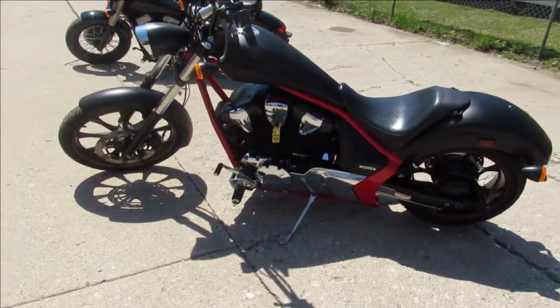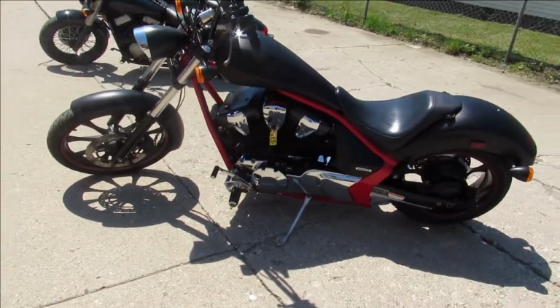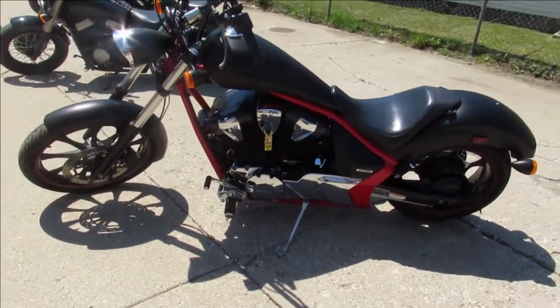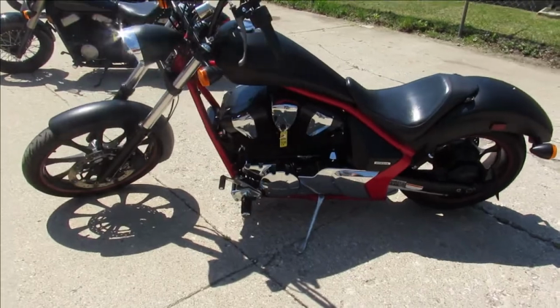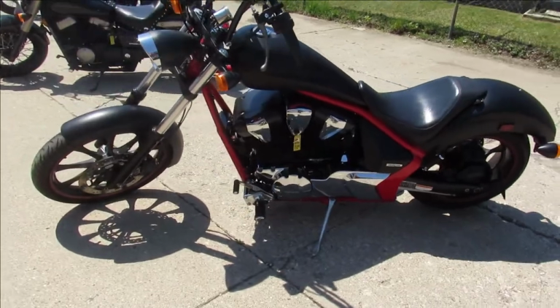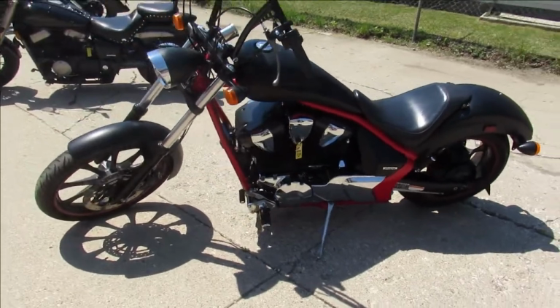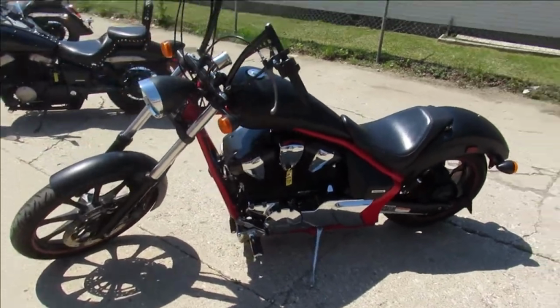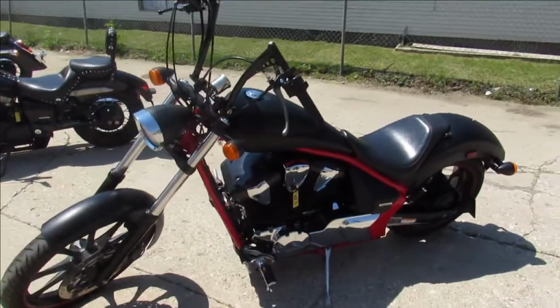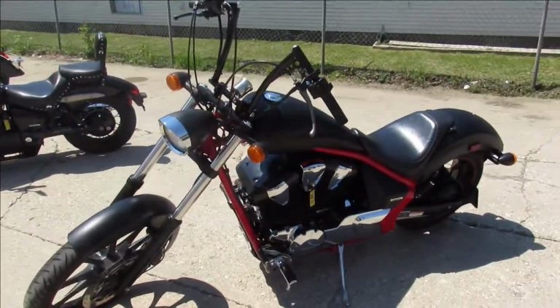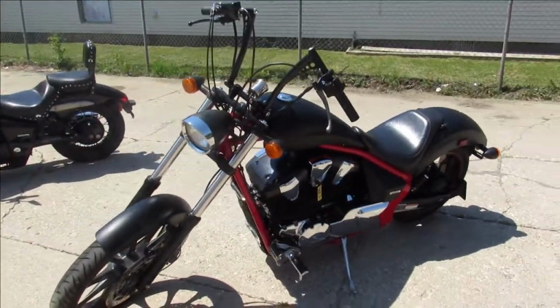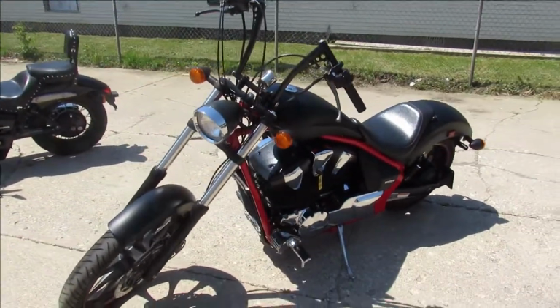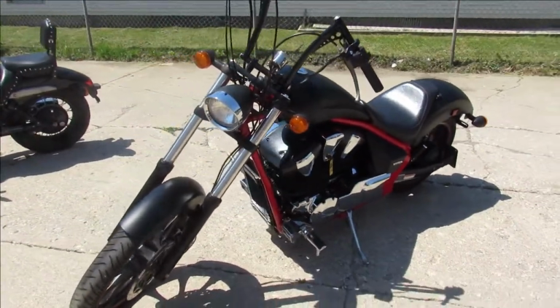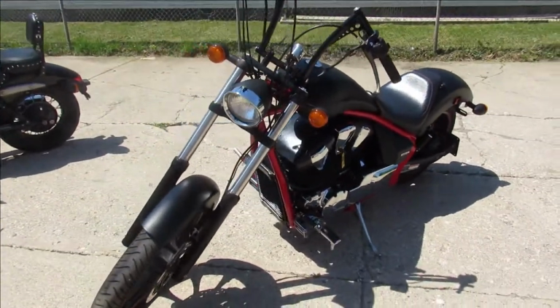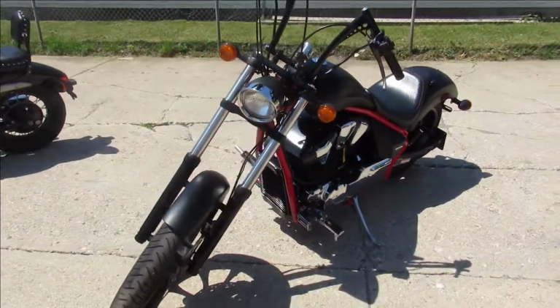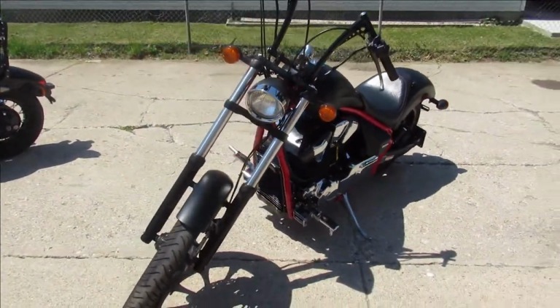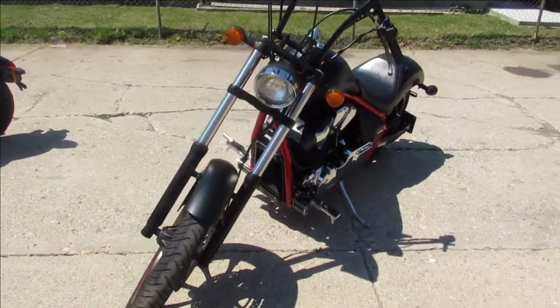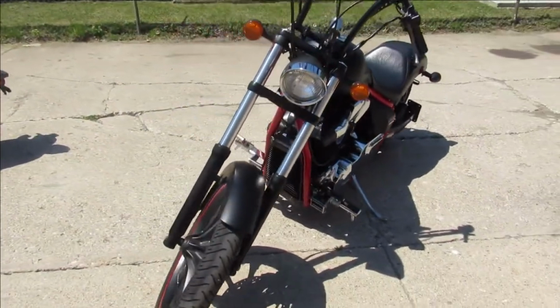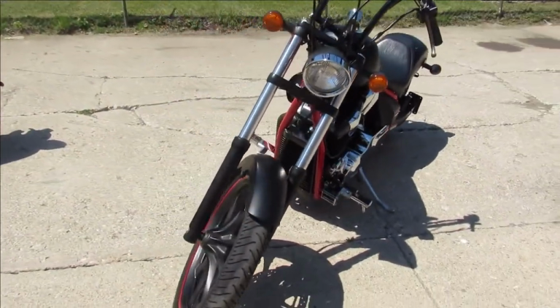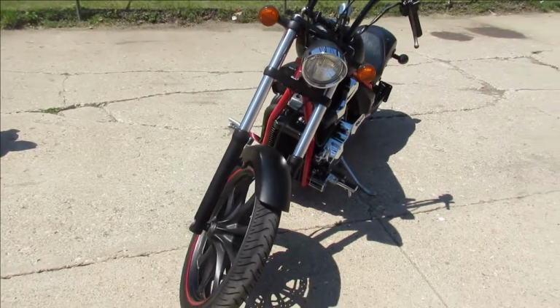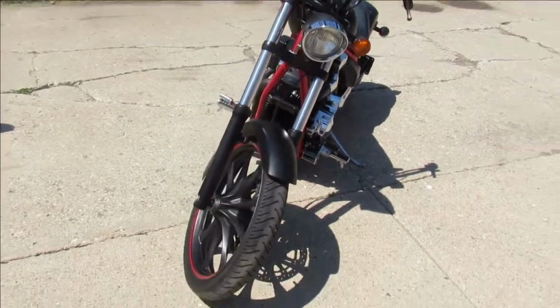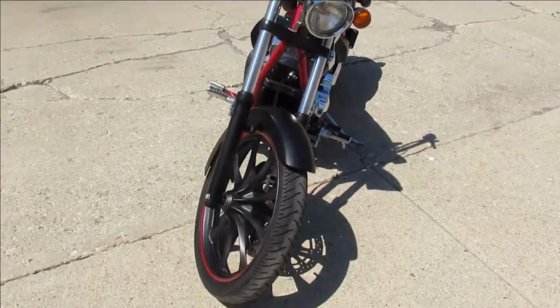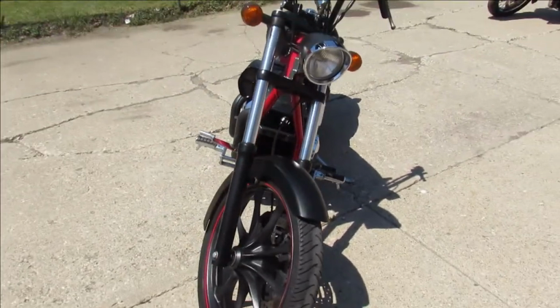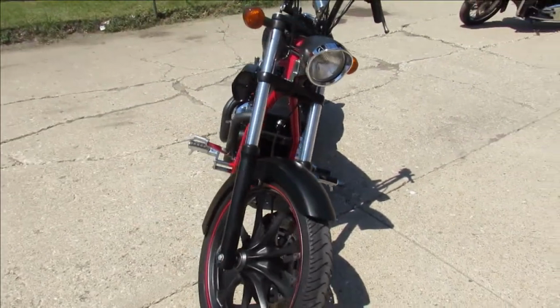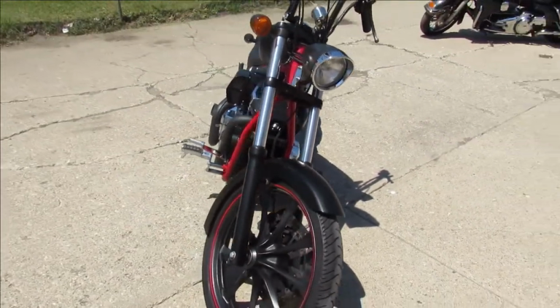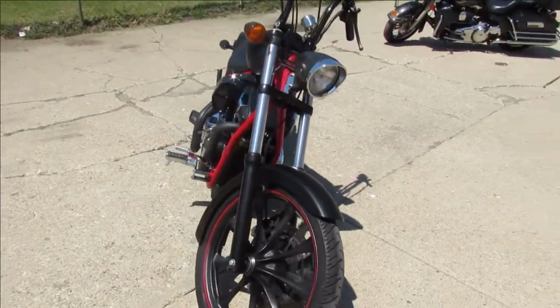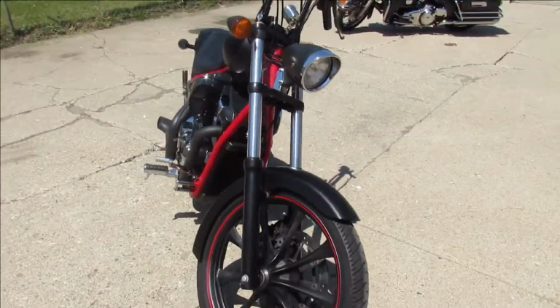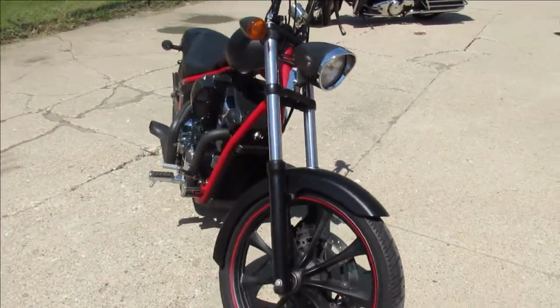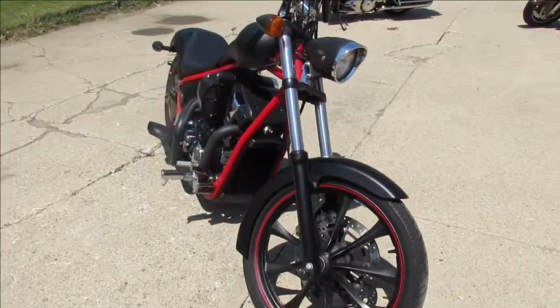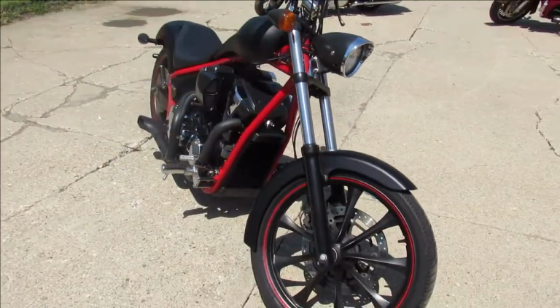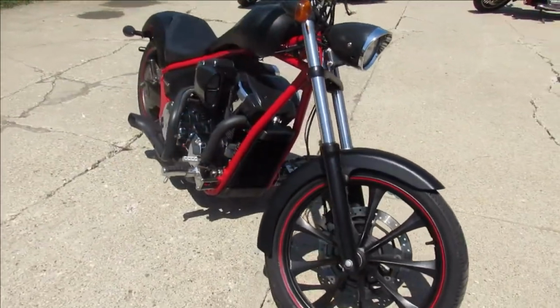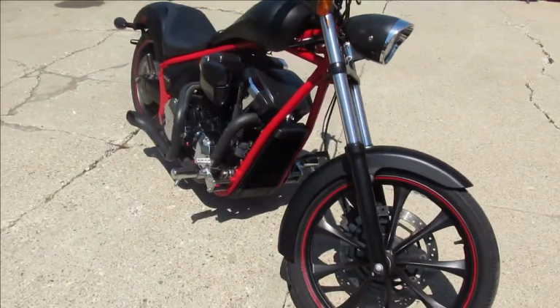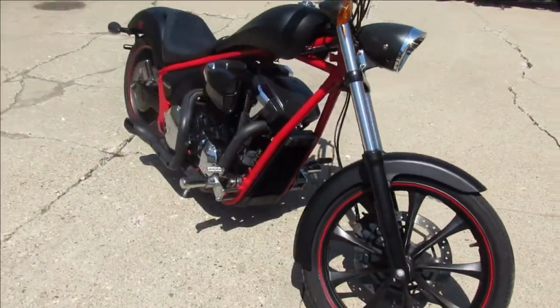Just been serviced at the factory authorized Honda dealership, been inspected, all the fluids have been changed, and there's a warranty available. Stand out from the crowd on this flat black Honda Fury — good-looking bike.